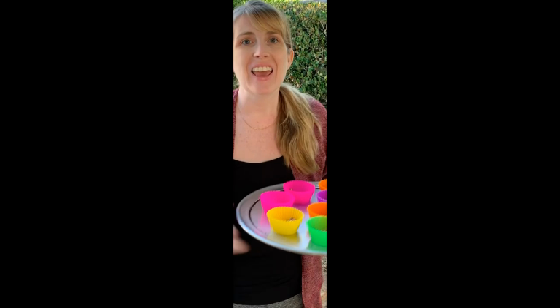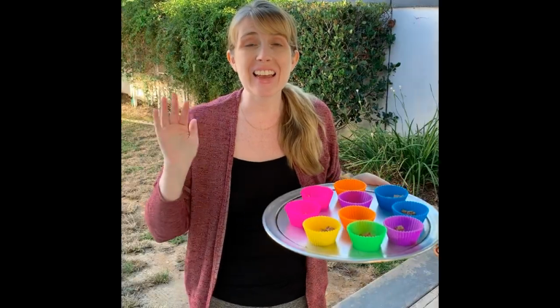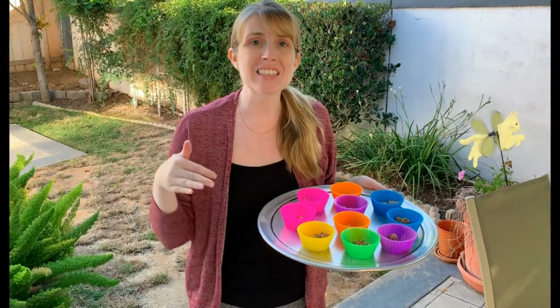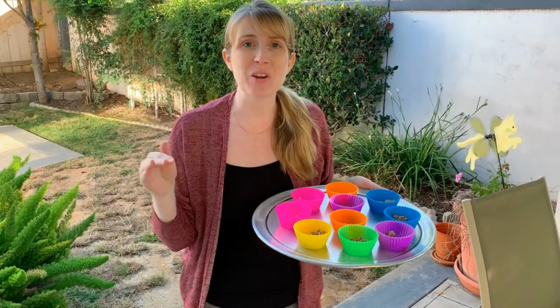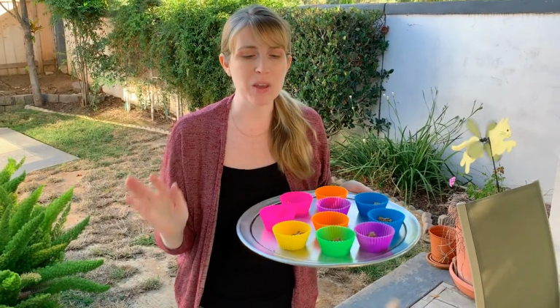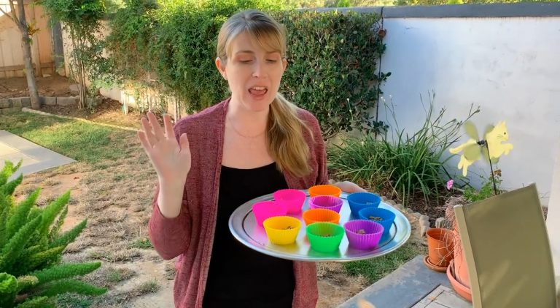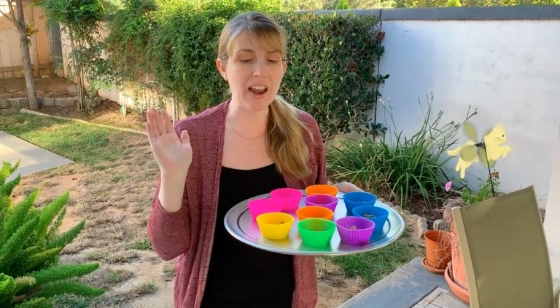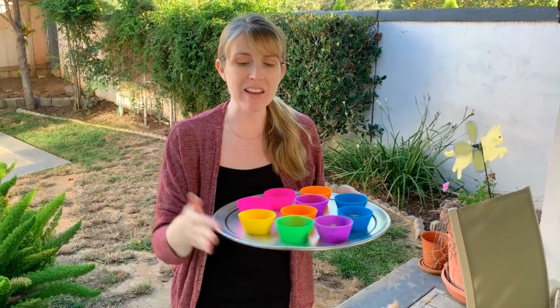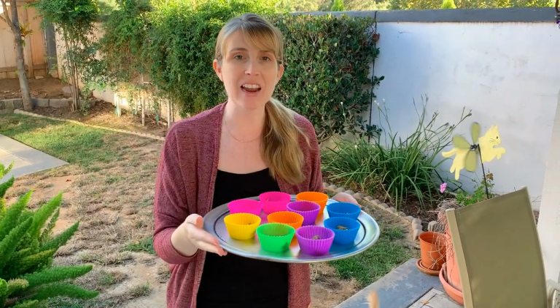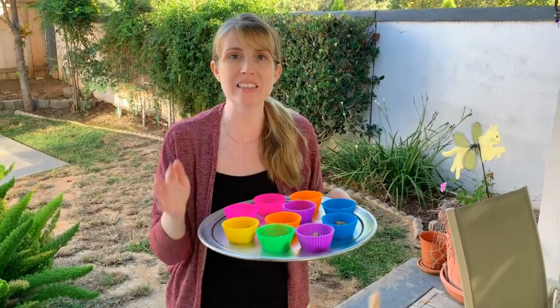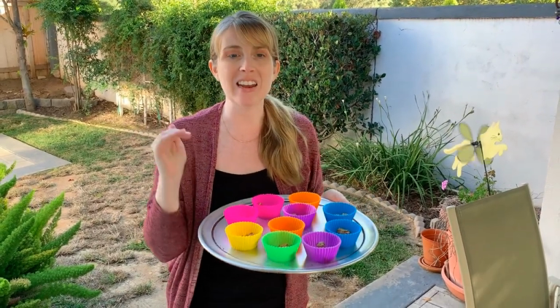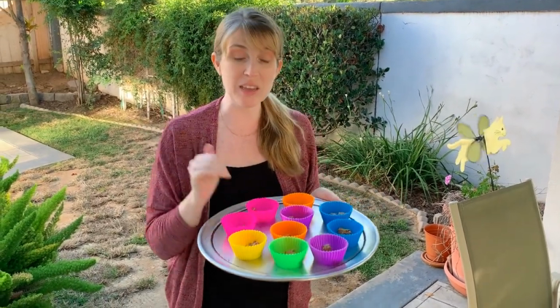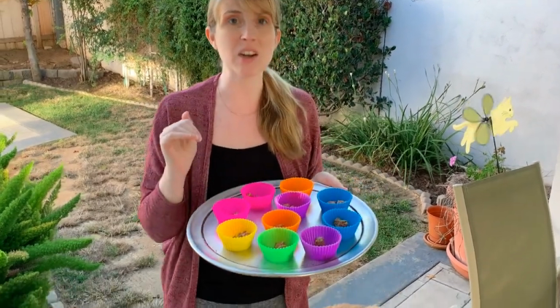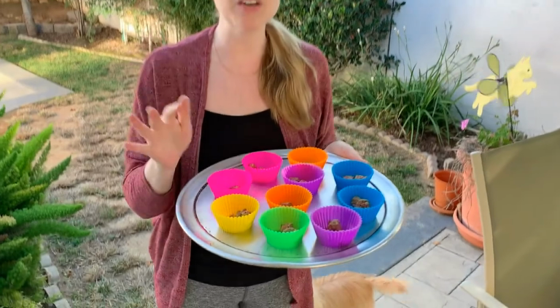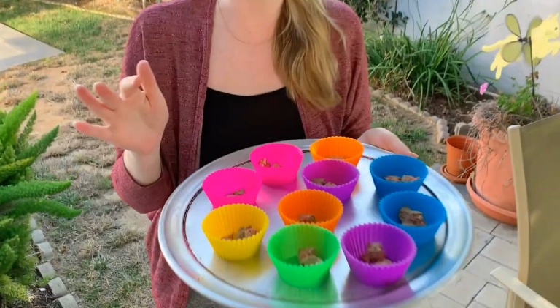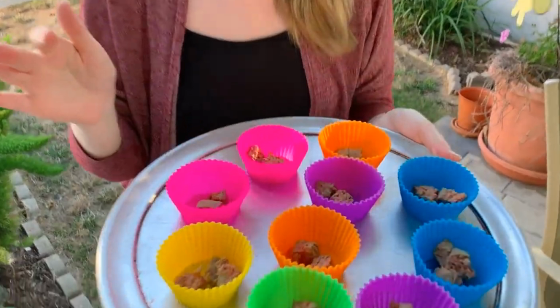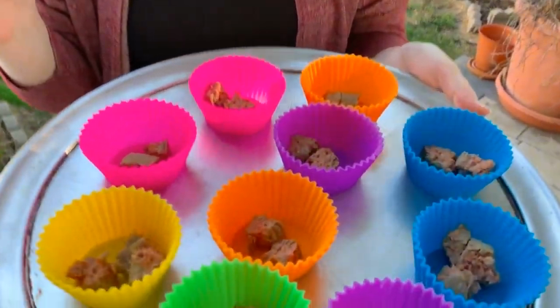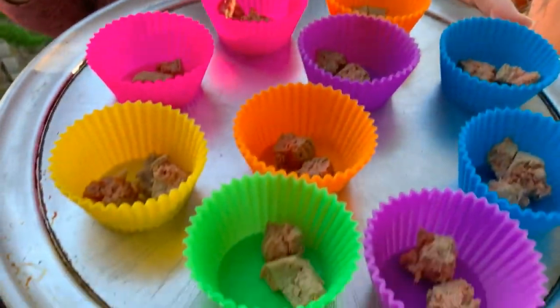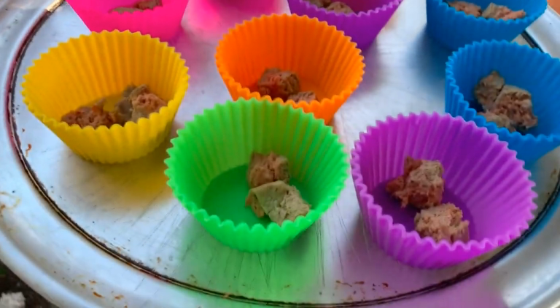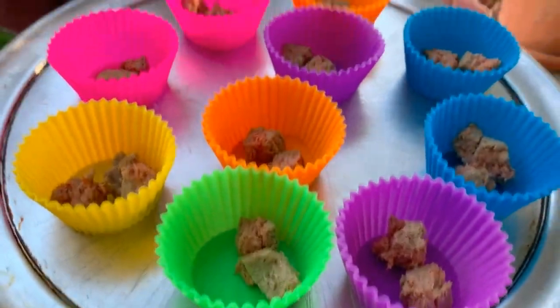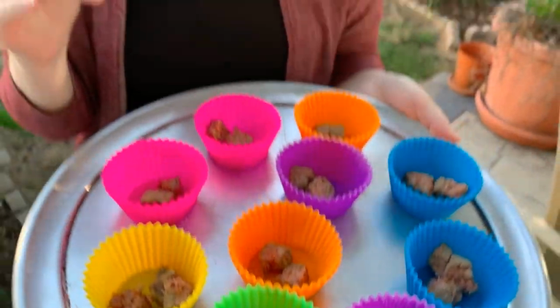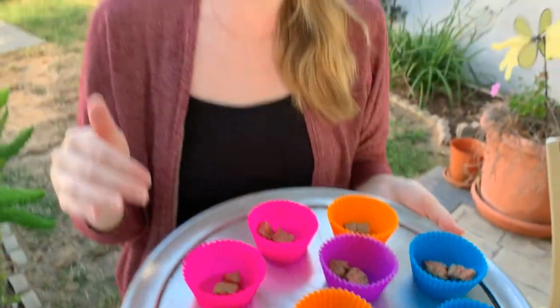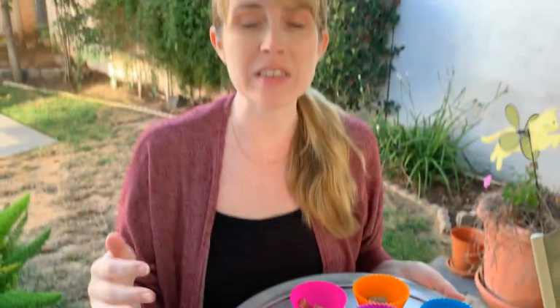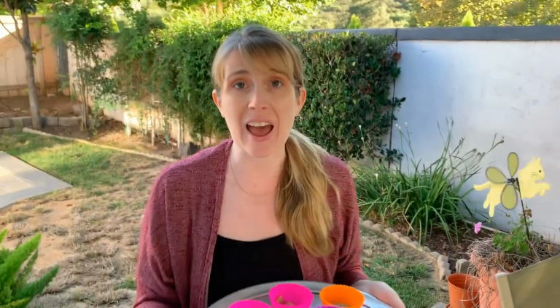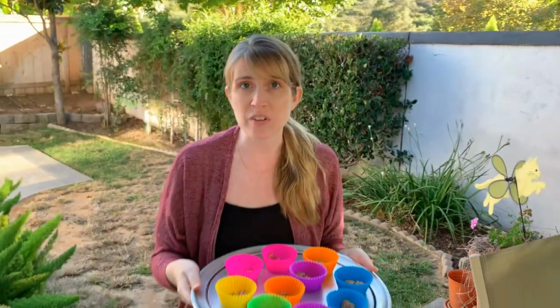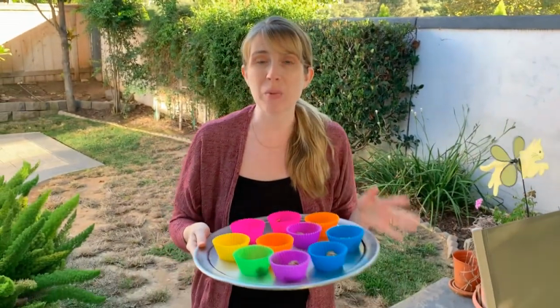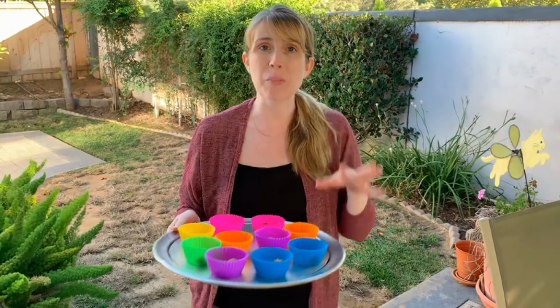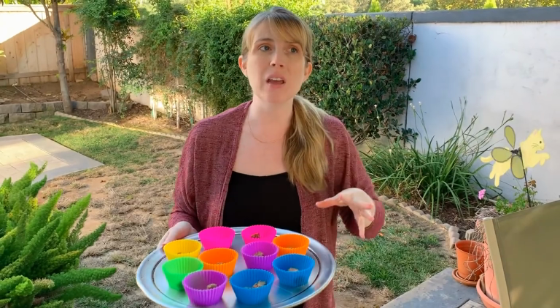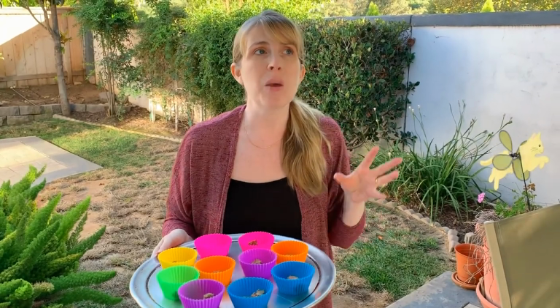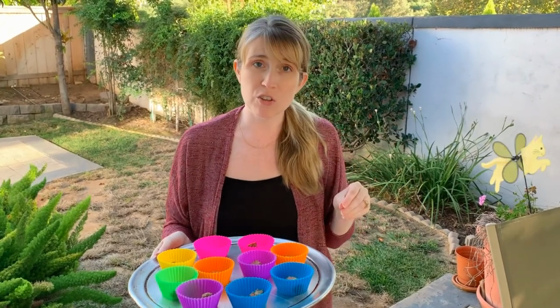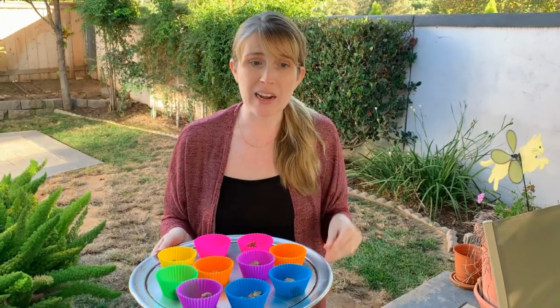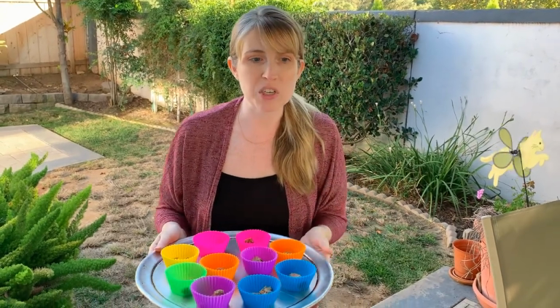Hey guys, I'm Jessica, a family coach, and I've decided tonight for Kim's dinner I'm going to do something a little bit different. I don't know if you've heard of scatter feeding, but it's something that people do for canines and enrichment.